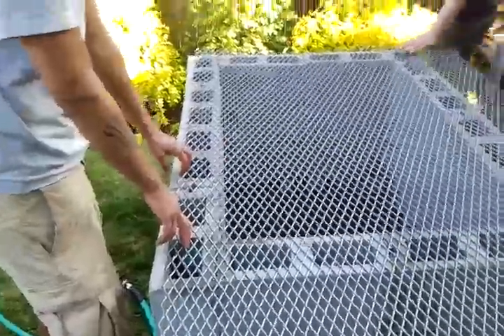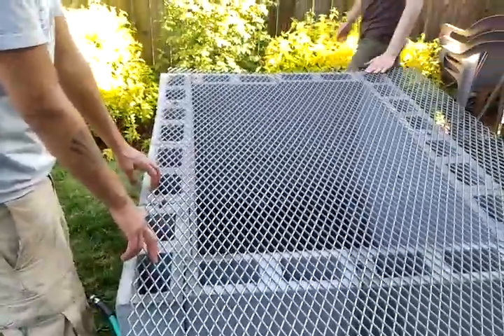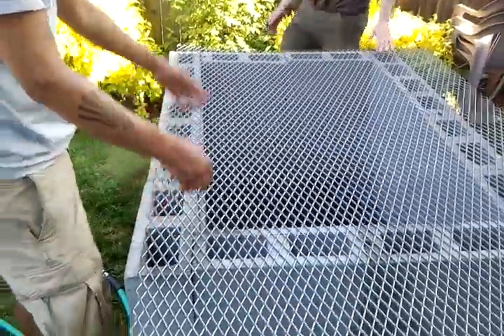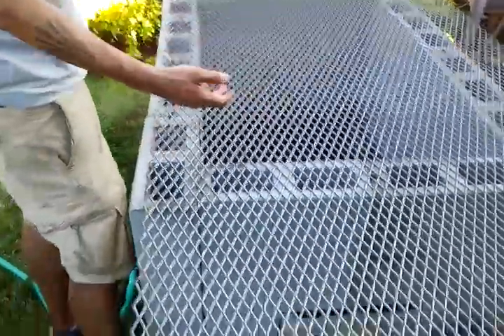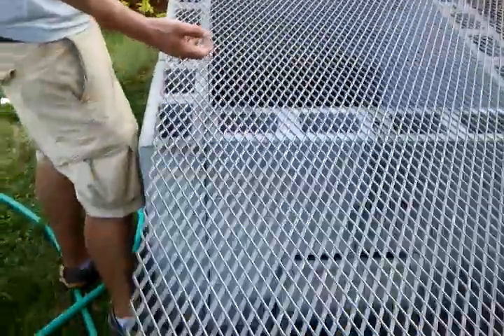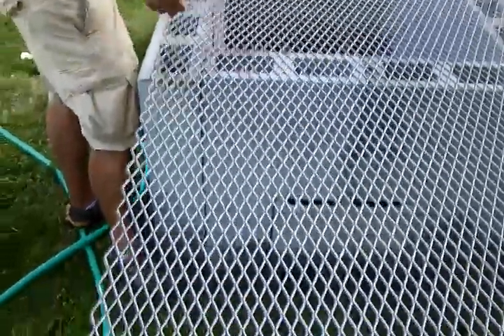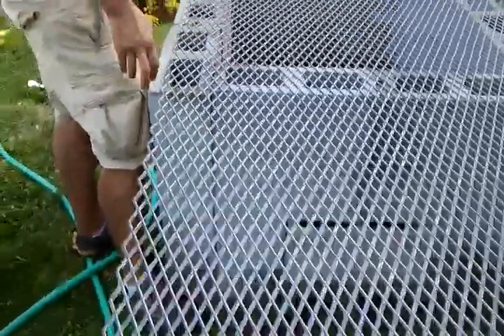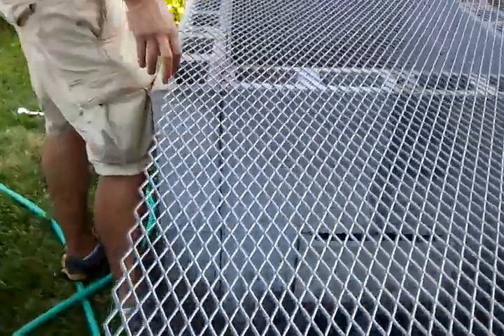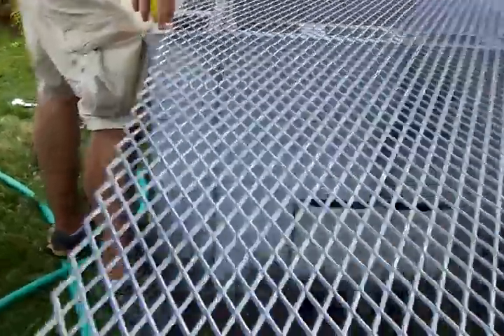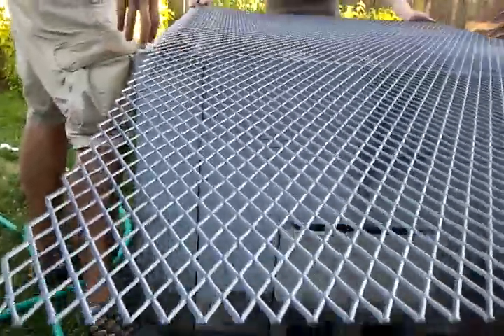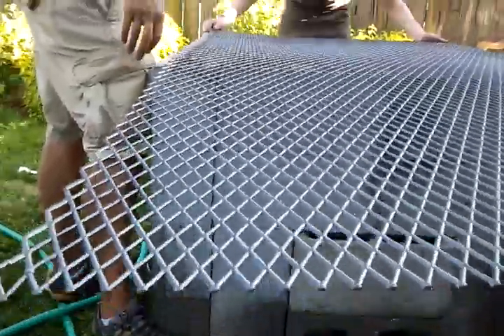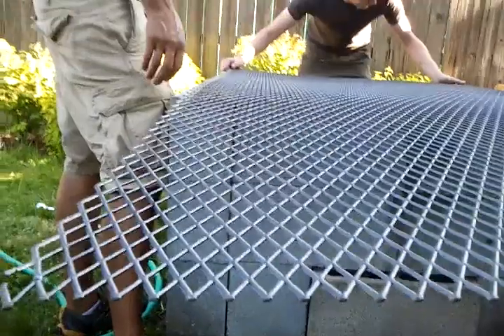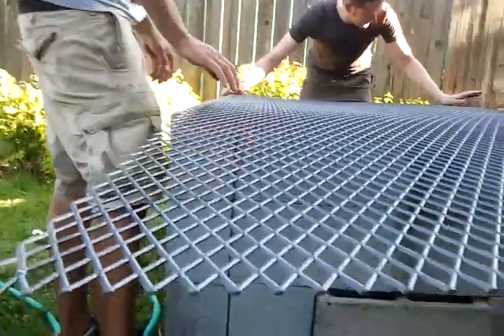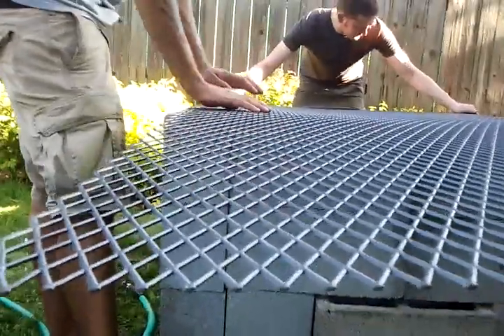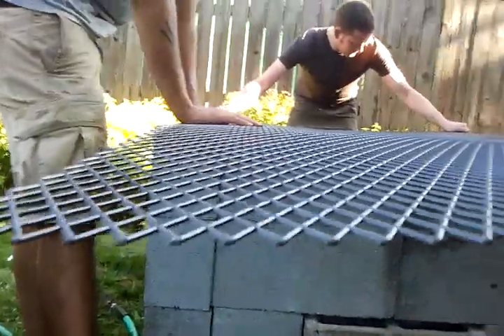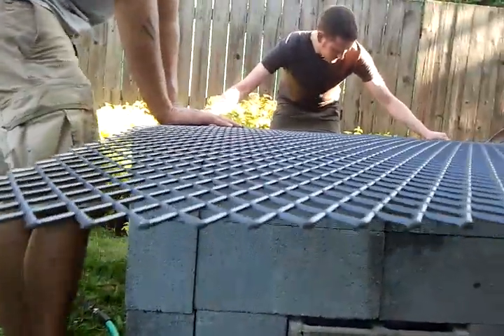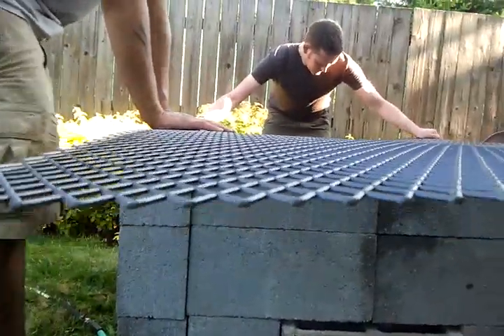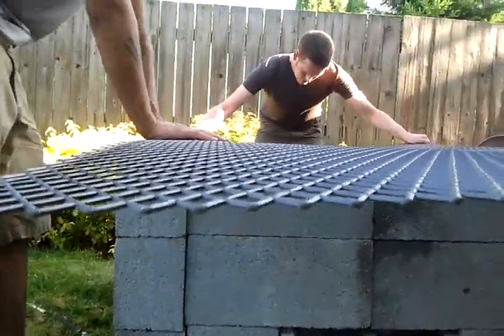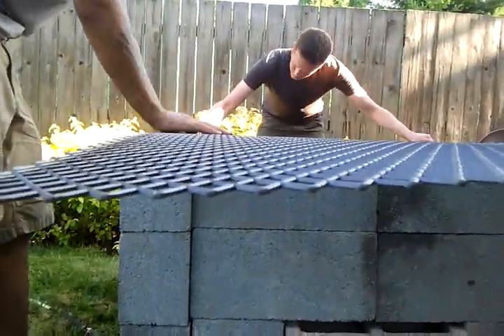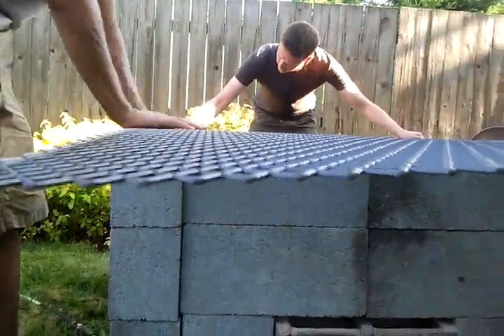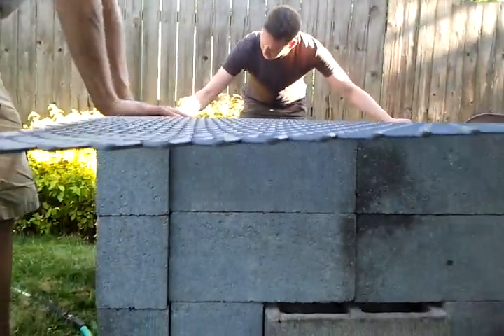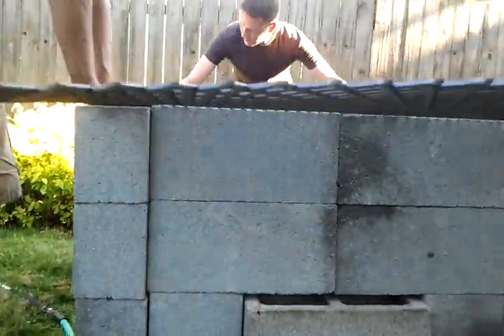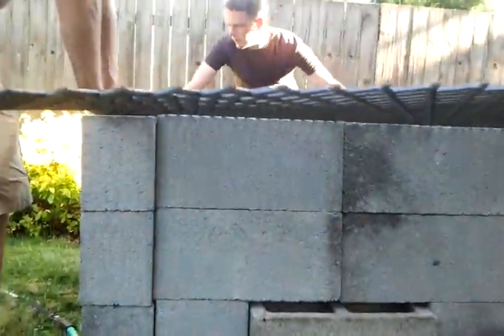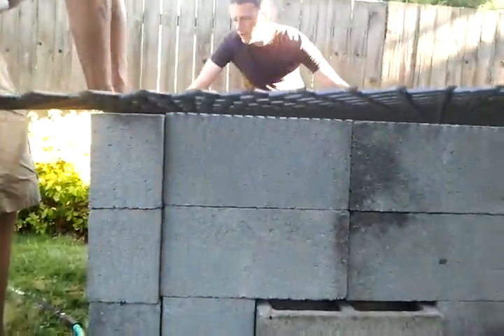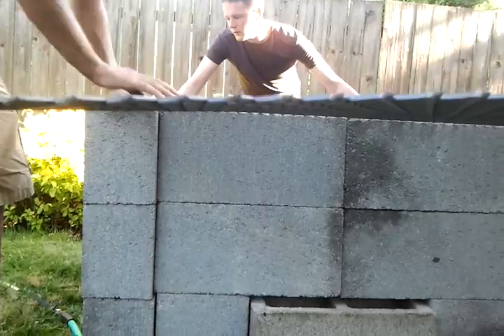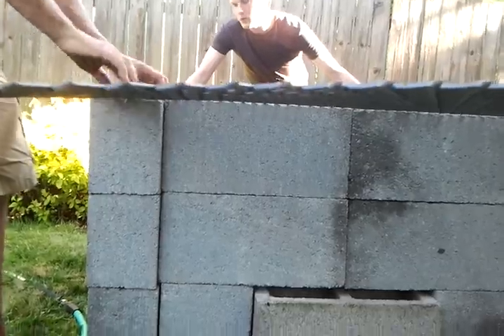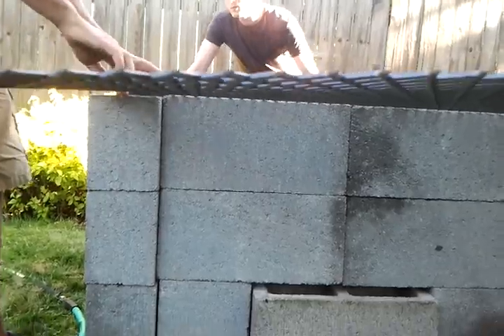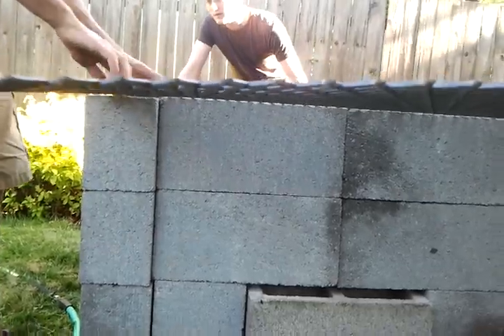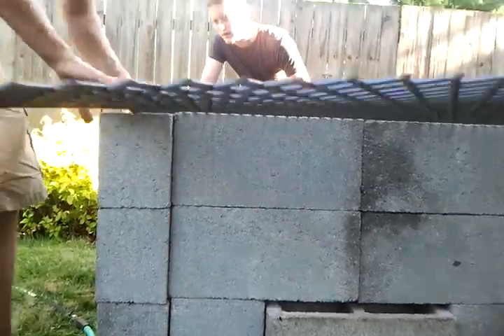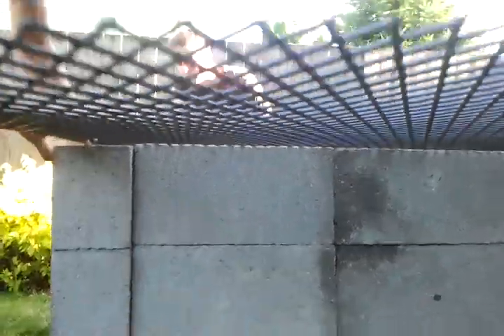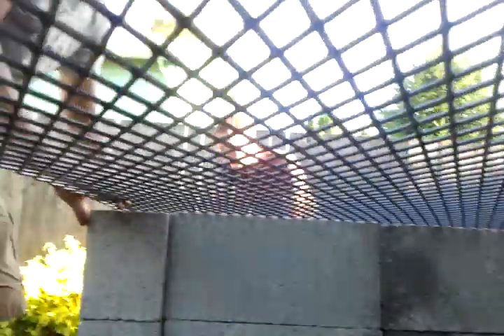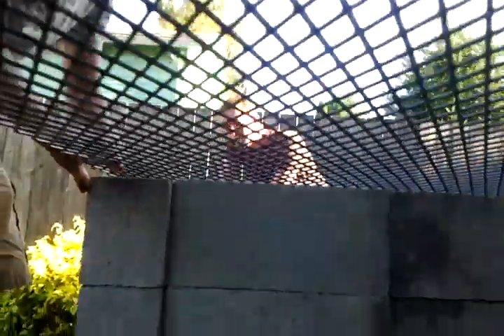Definitely not. Well, it's going to expand though. If you have issues with bowing, you should put some on top to weight it down. That's a good thing to consider. Pull it just slightly closer to this stuff.